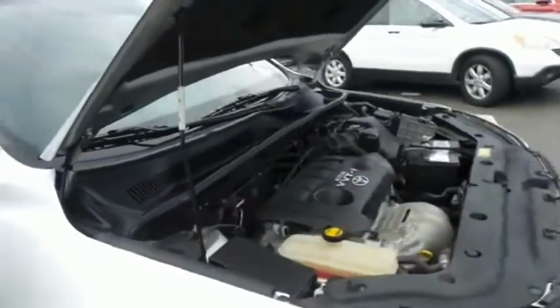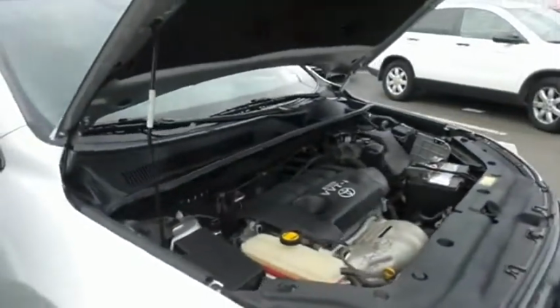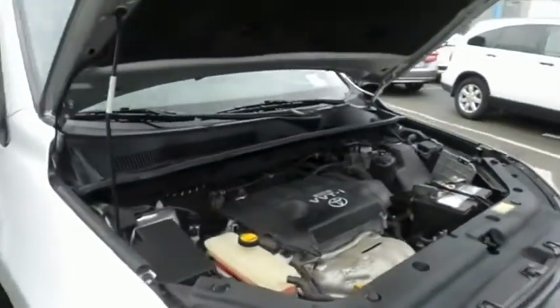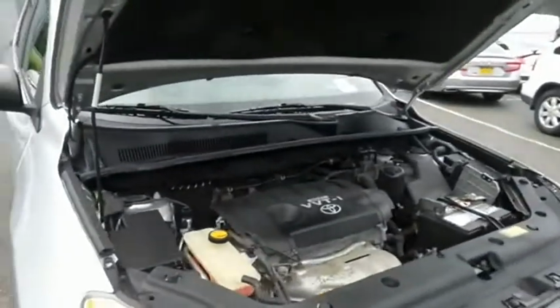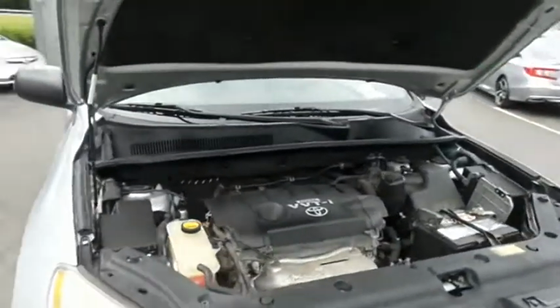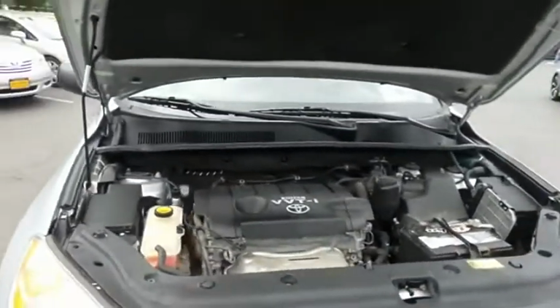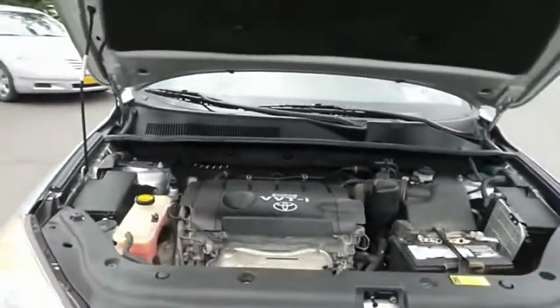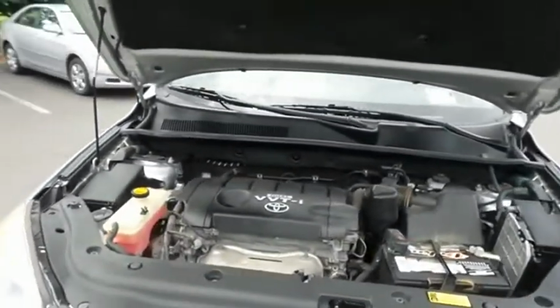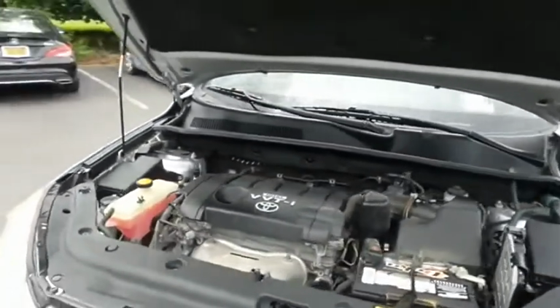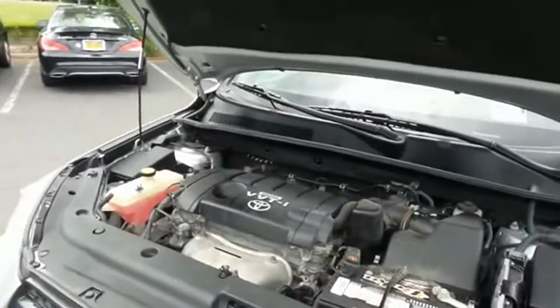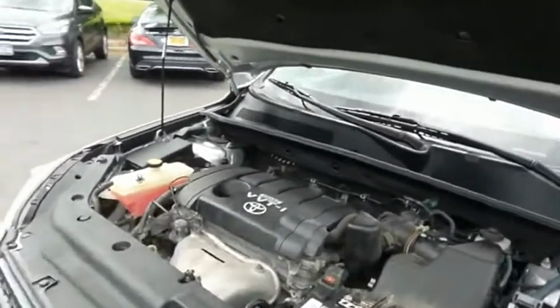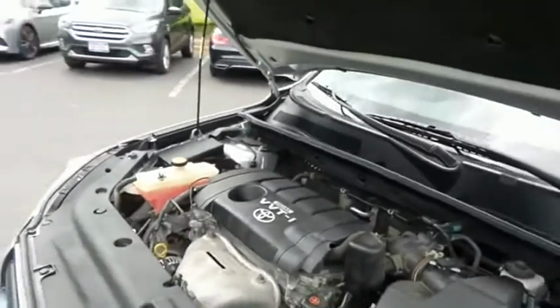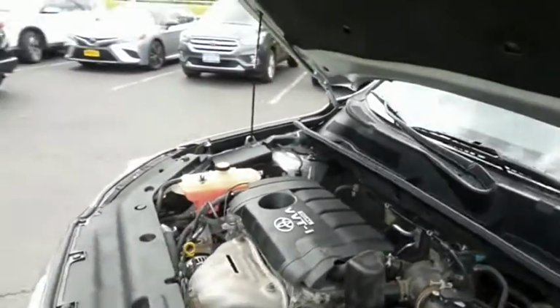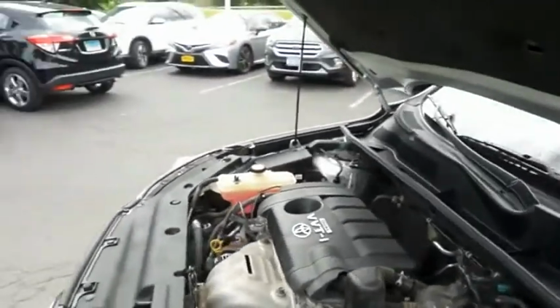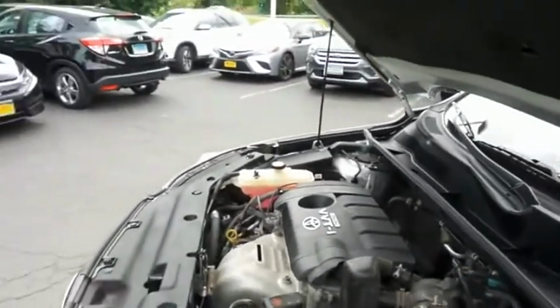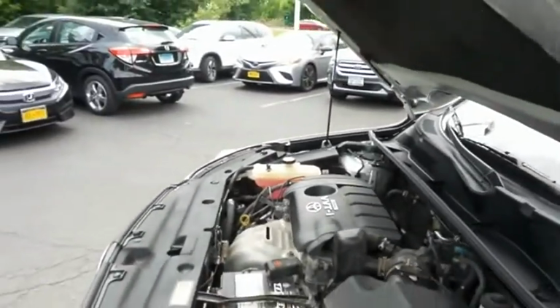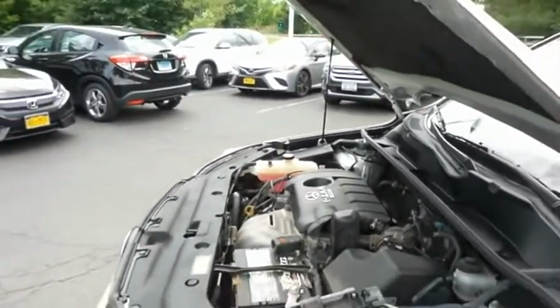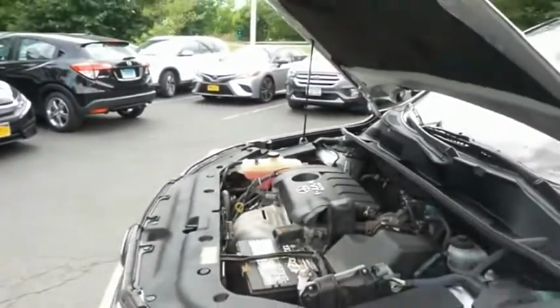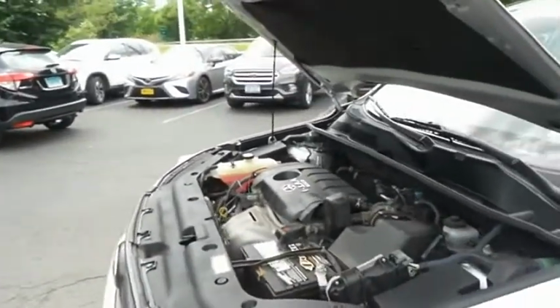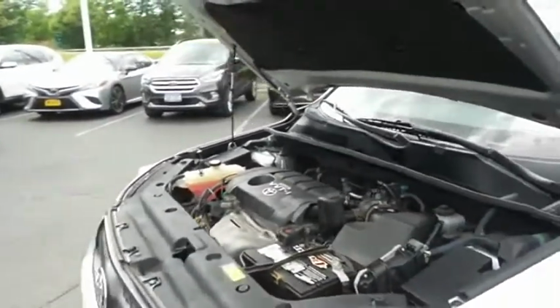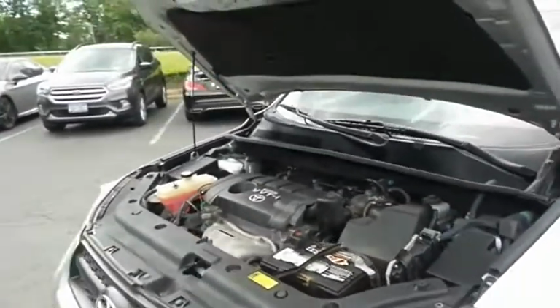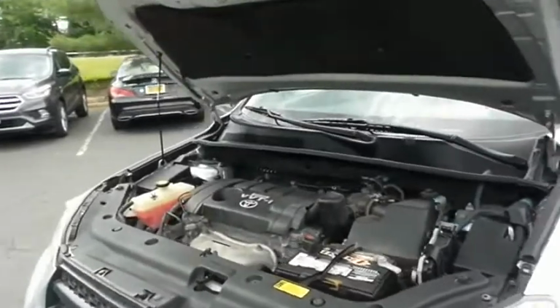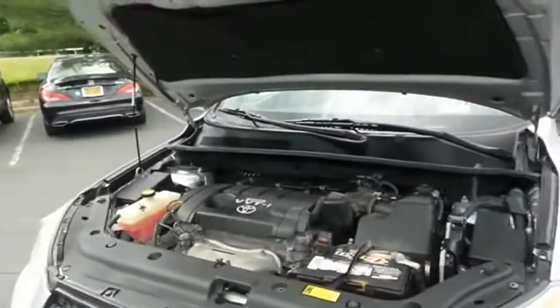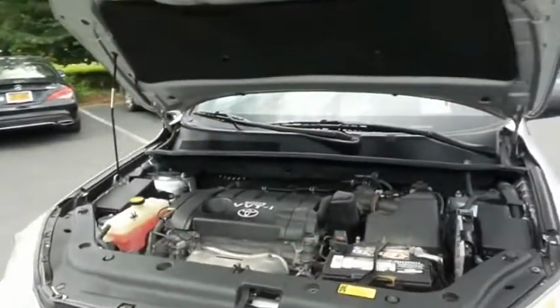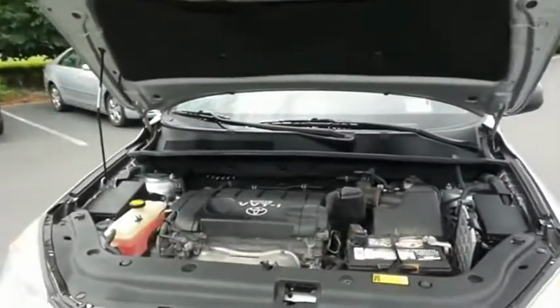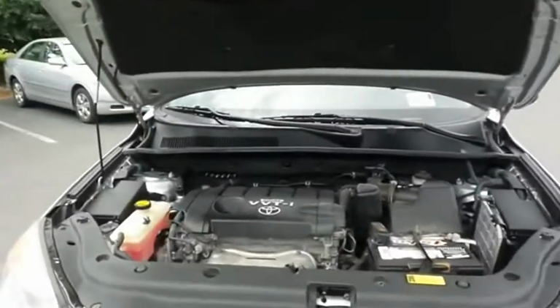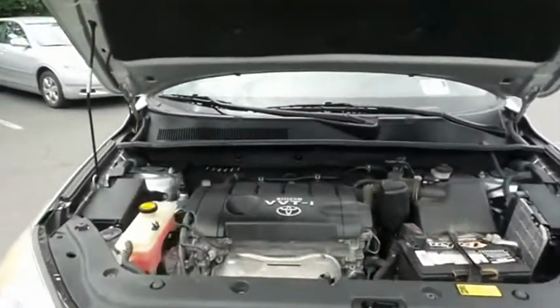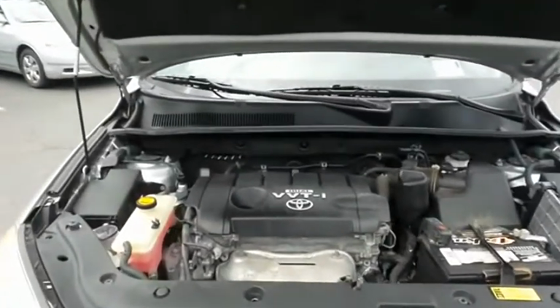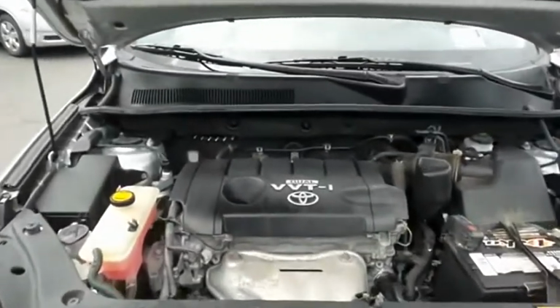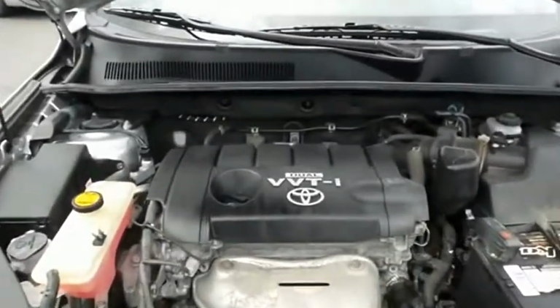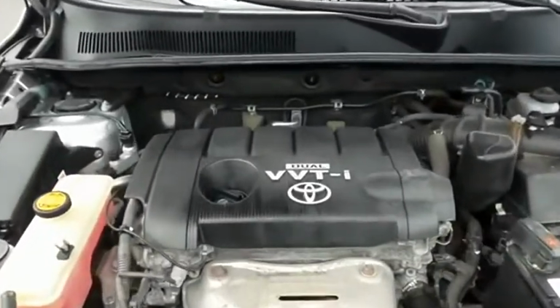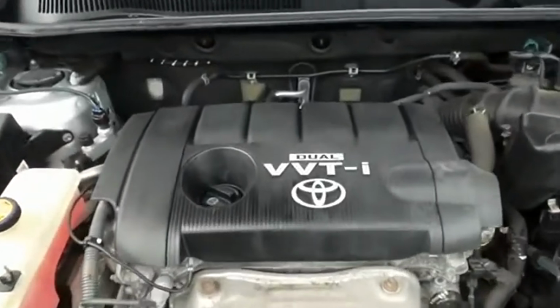The Toyota 16-valve dual overhead cam 2.5 liter VVTI four-cylinder engine has plenty of power, legendary Toyota reliability, and it gets an outstanding 27 miles per gallon on the highway.